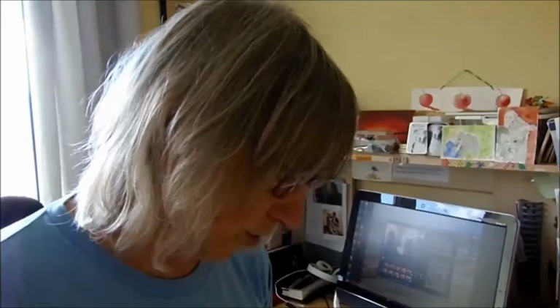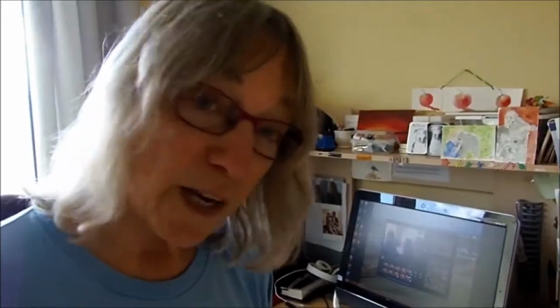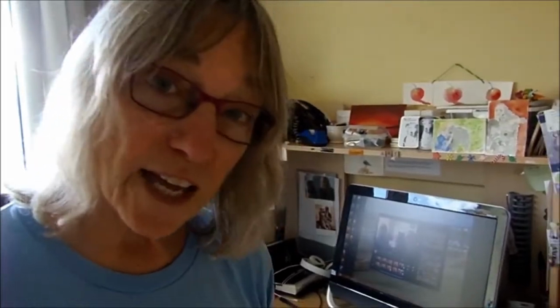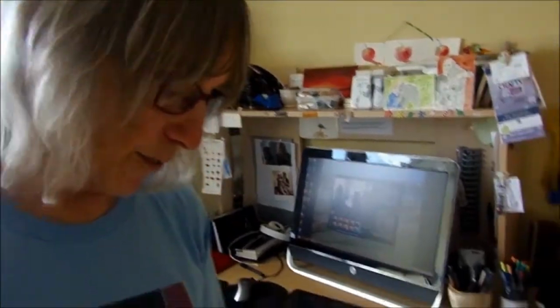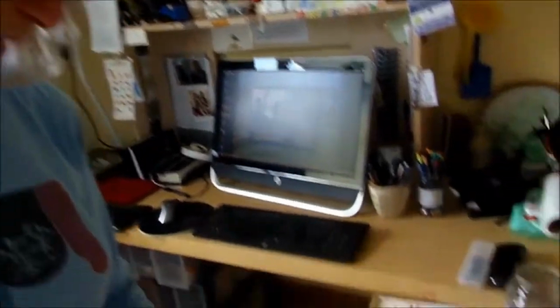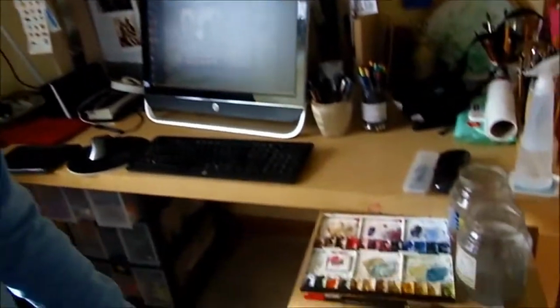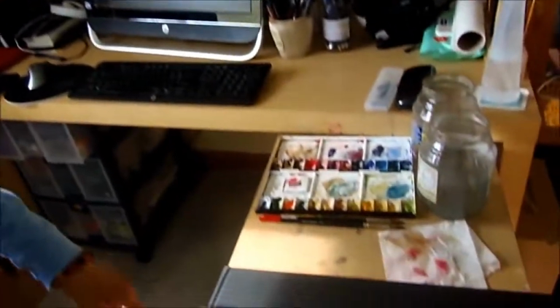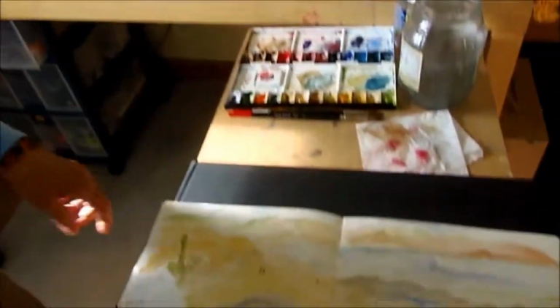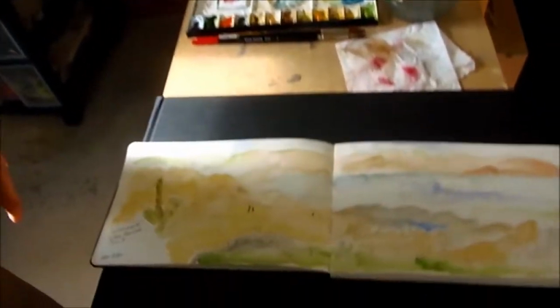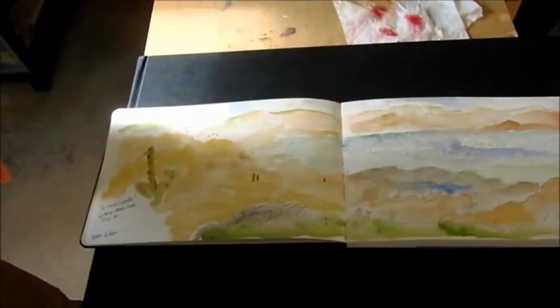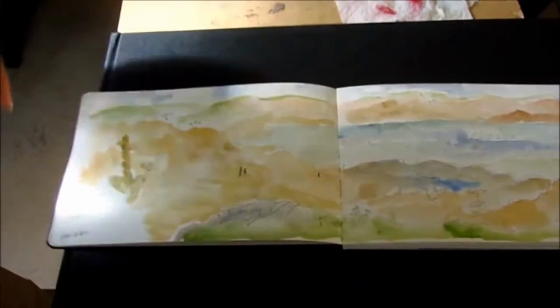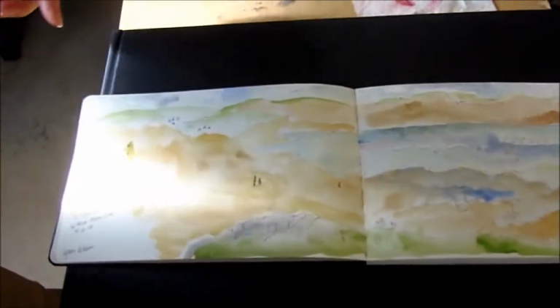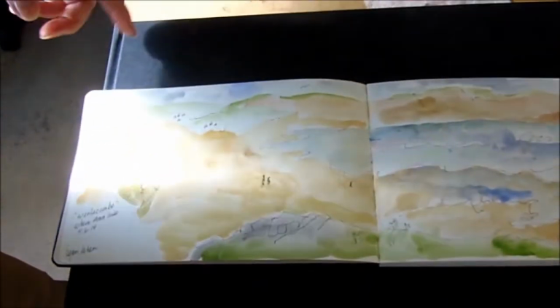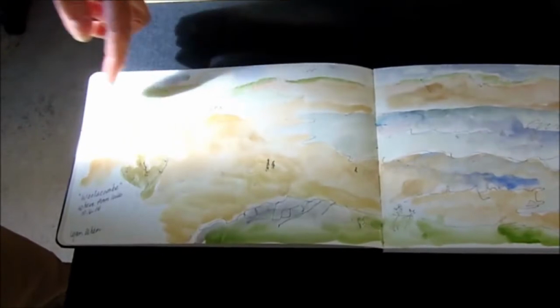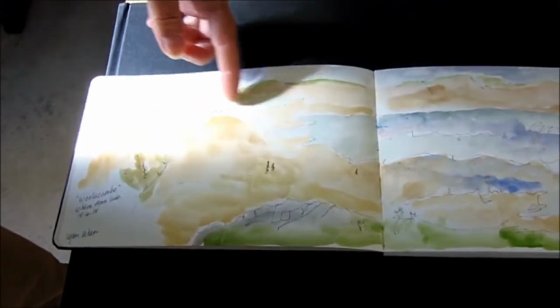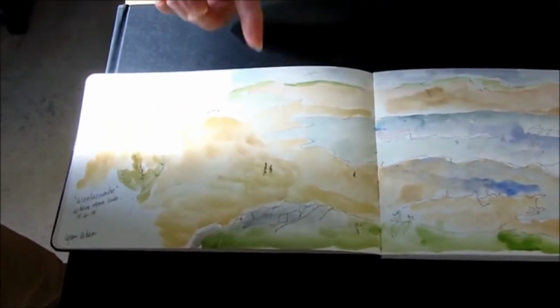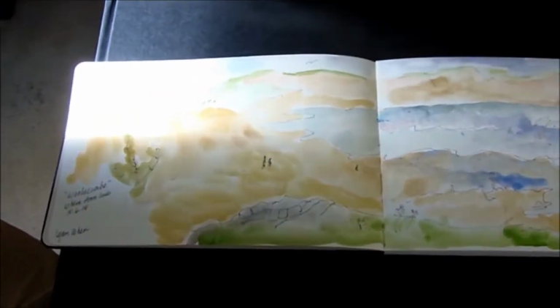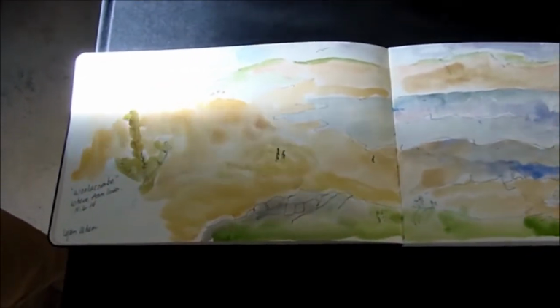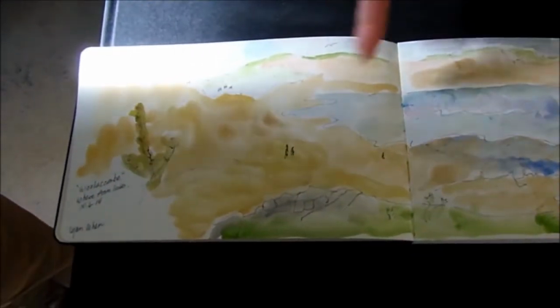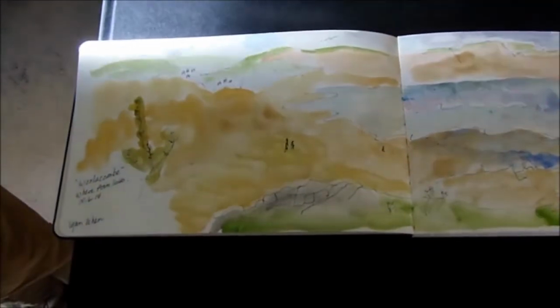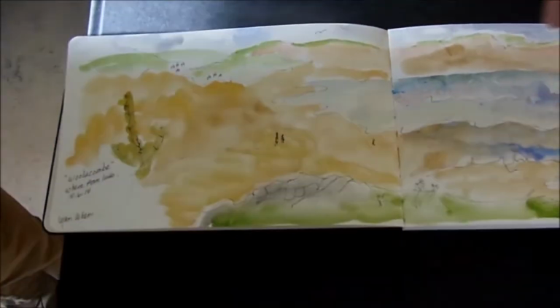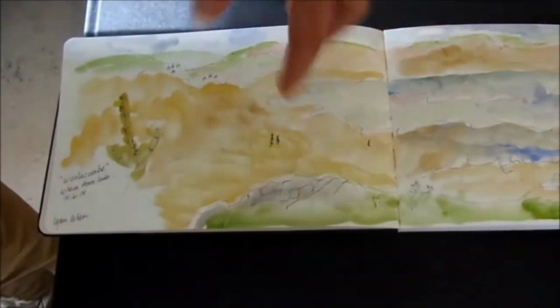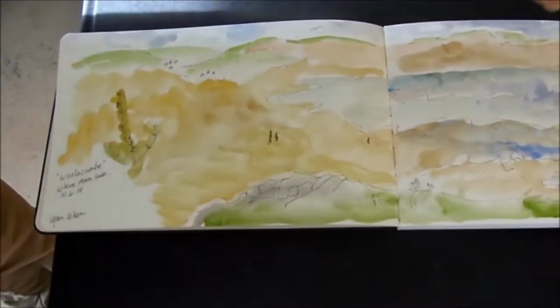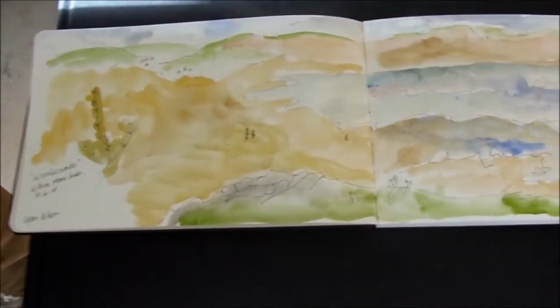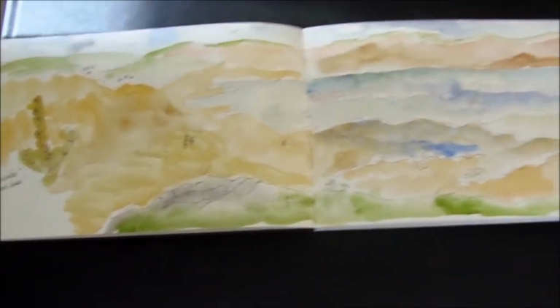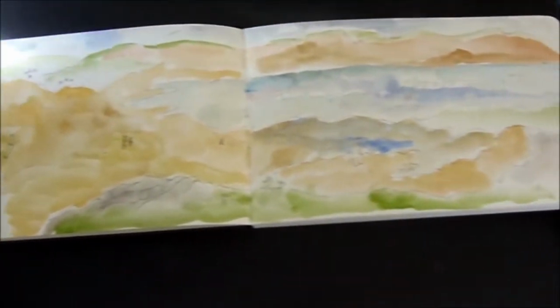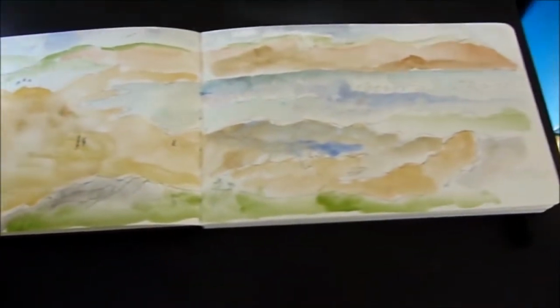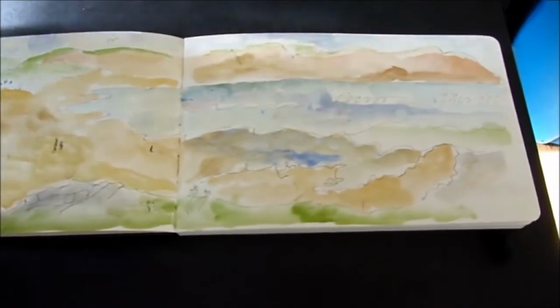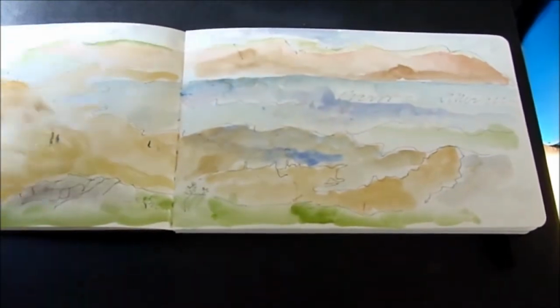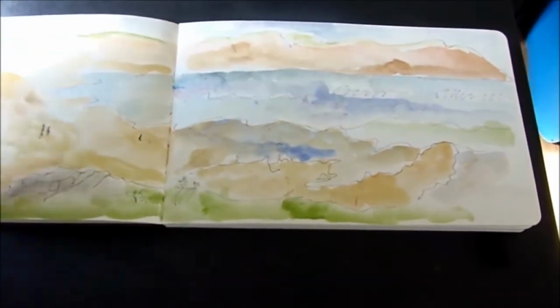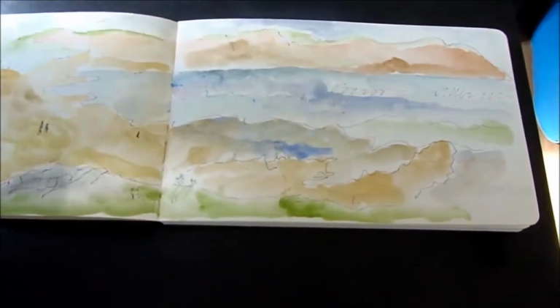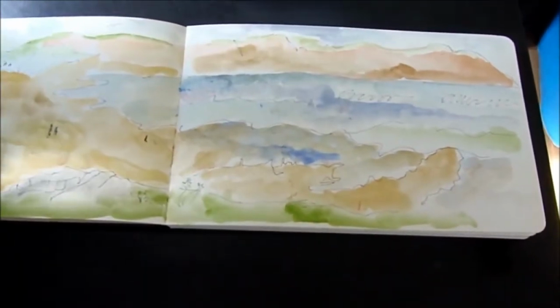And this is what I sketched — it's a beach scene. The fields in the background, you can see here, and the water coming in, the big white waves, and some people on the beach.